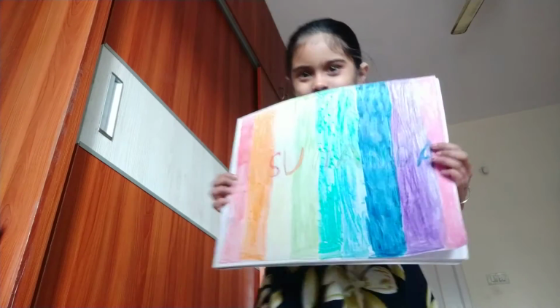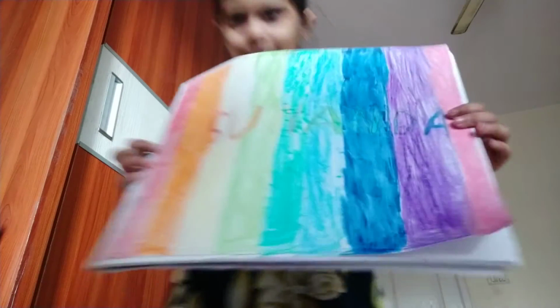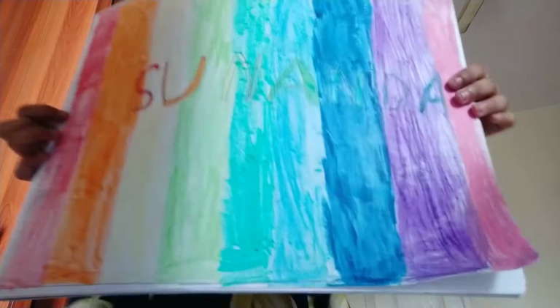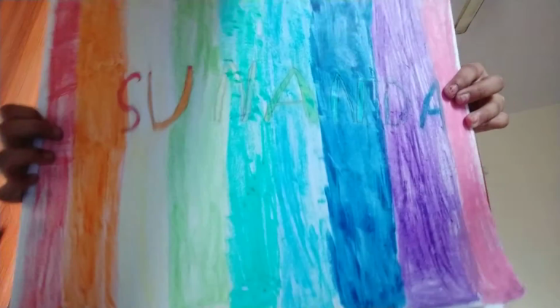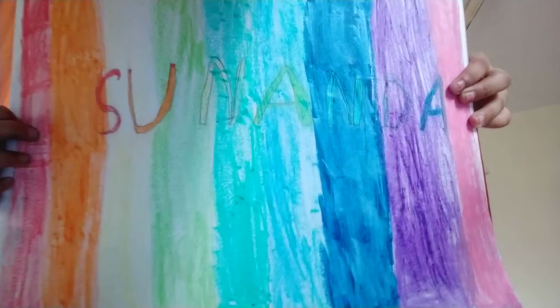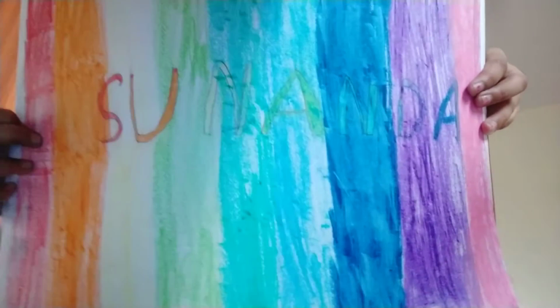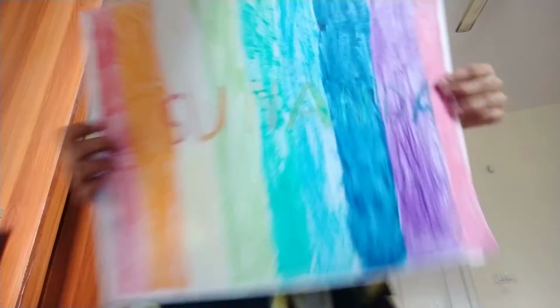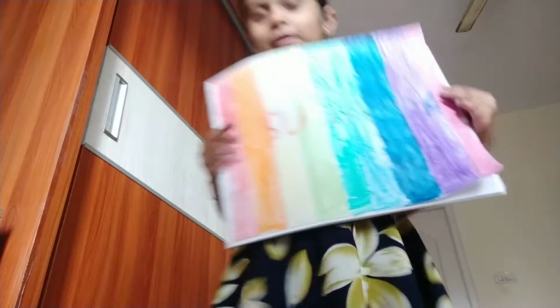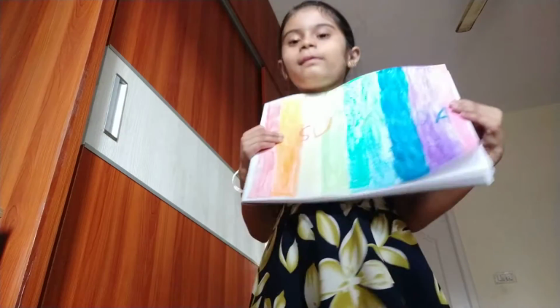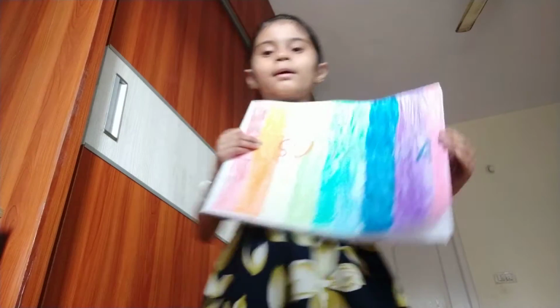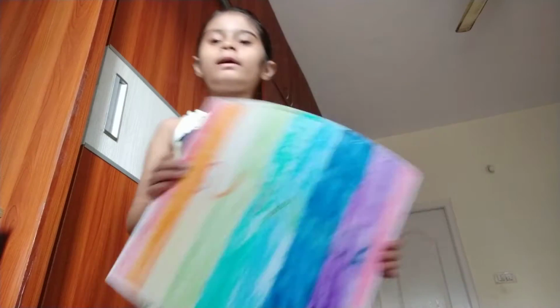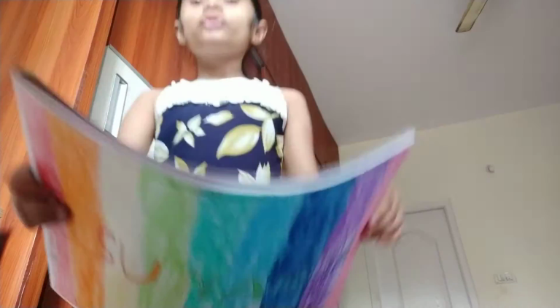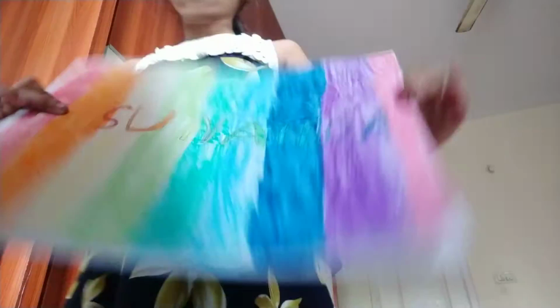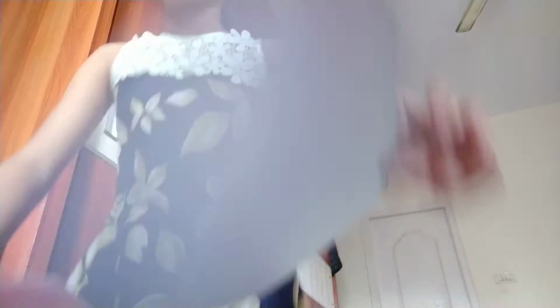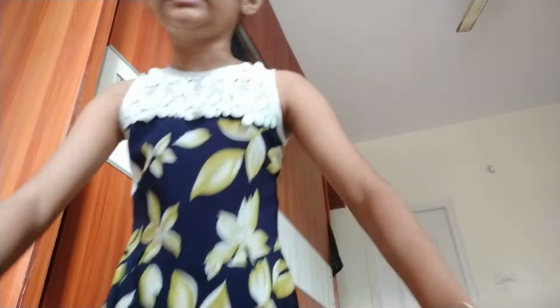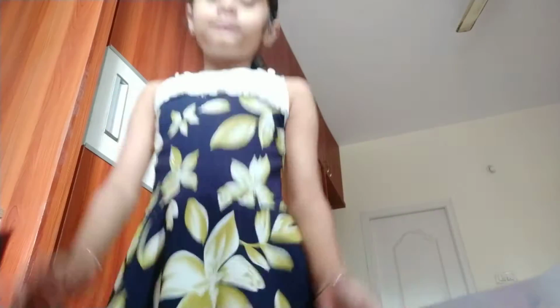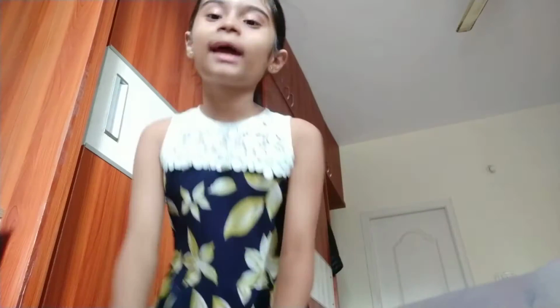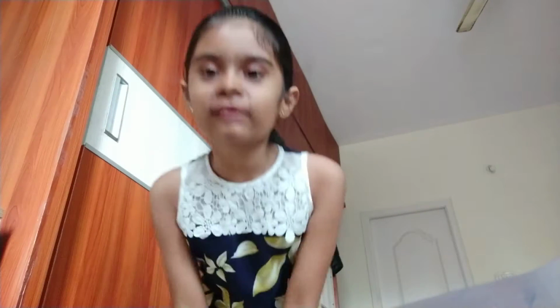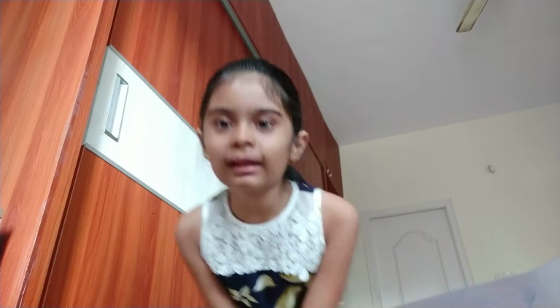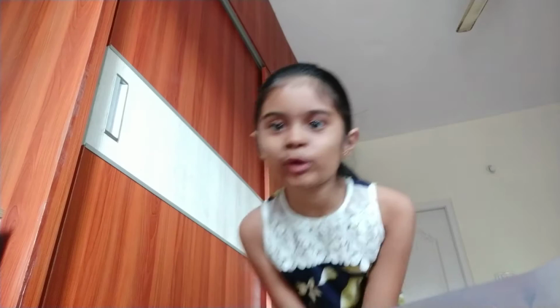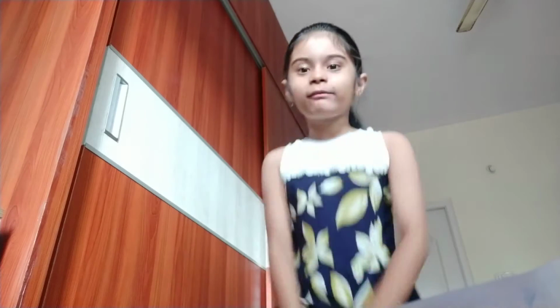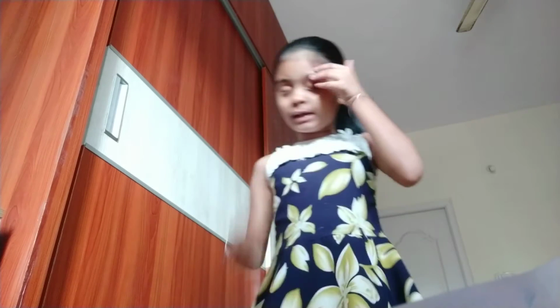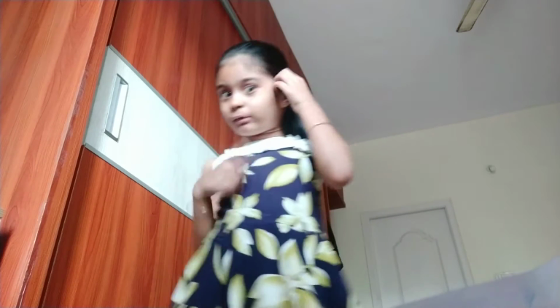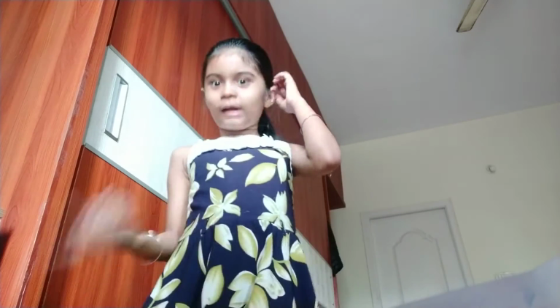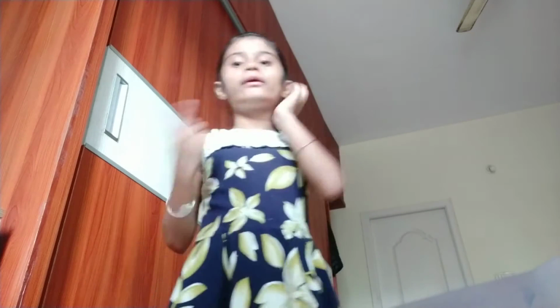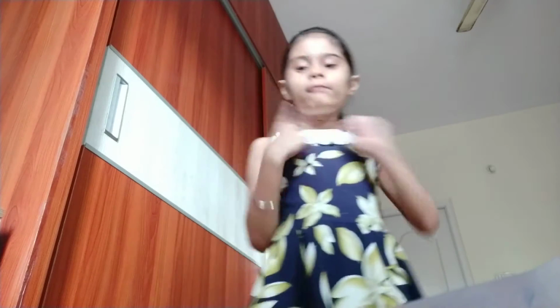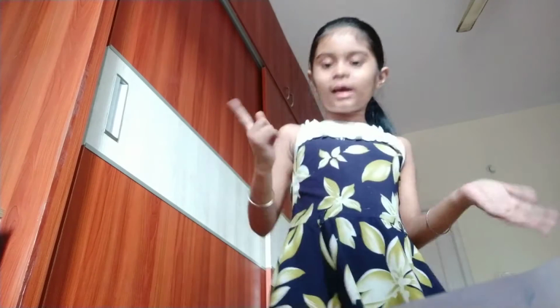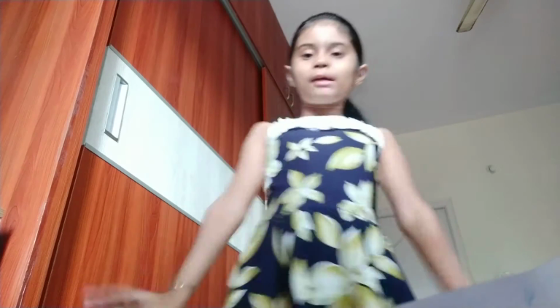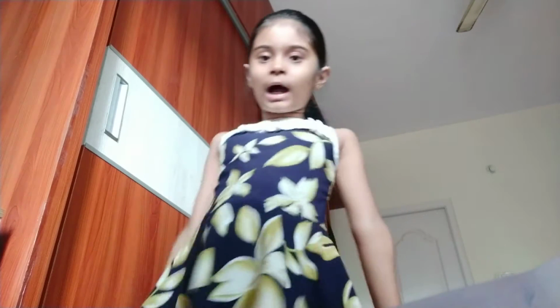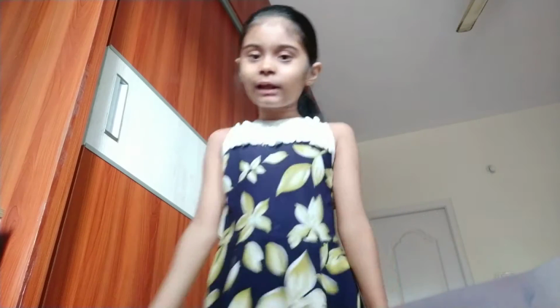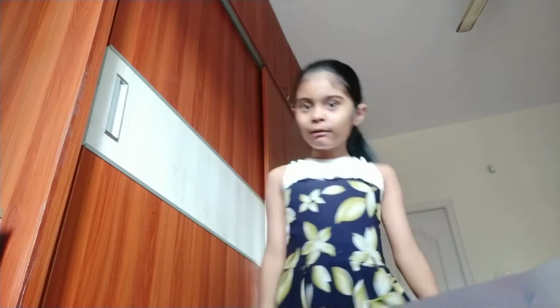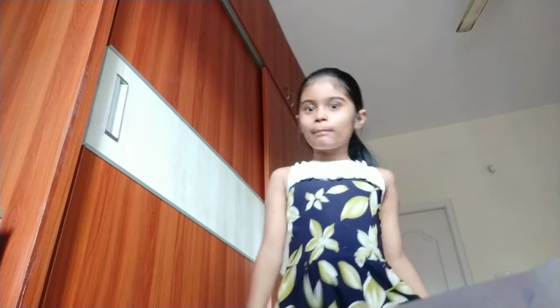Look, I wrote my name Sunanda with this. I'm going to show you how I did it. I just had an art class, and it was an art class from a video.